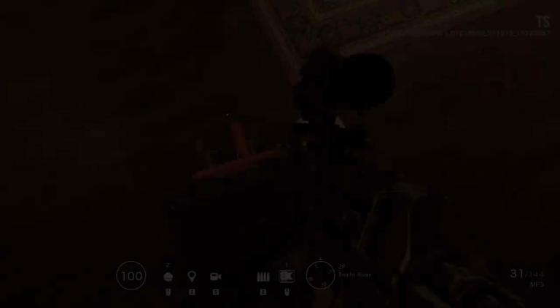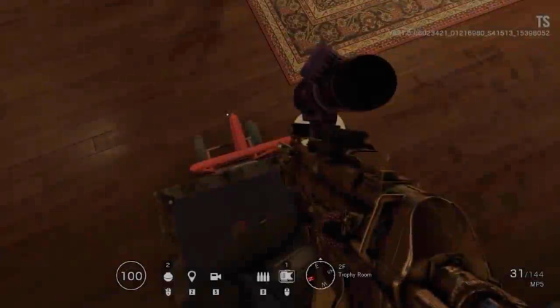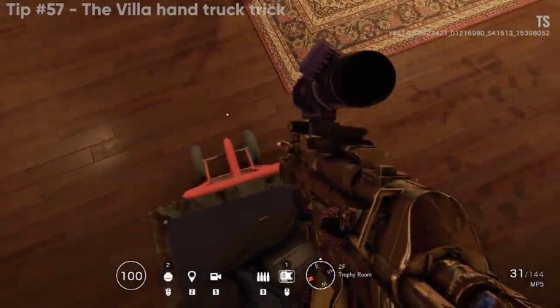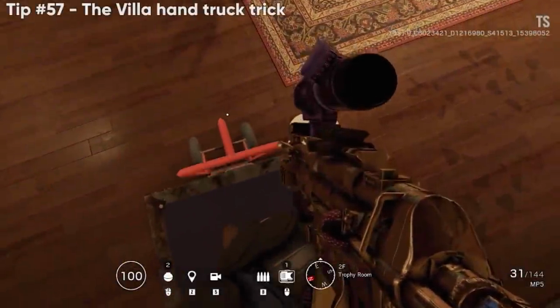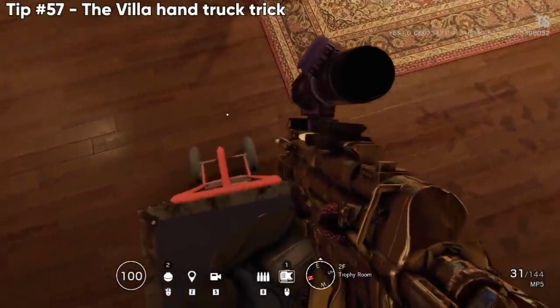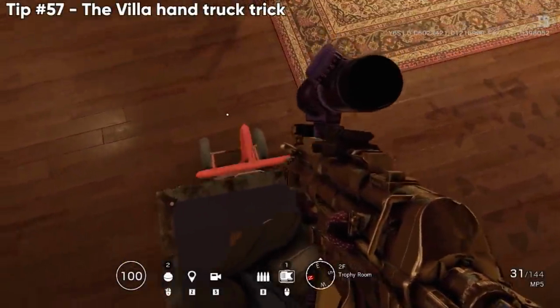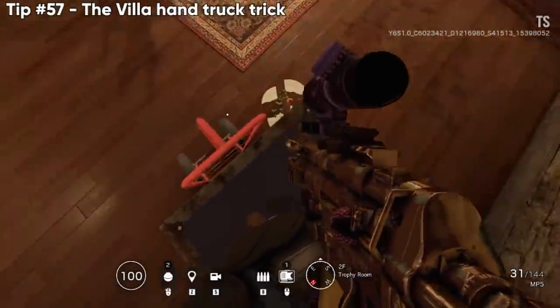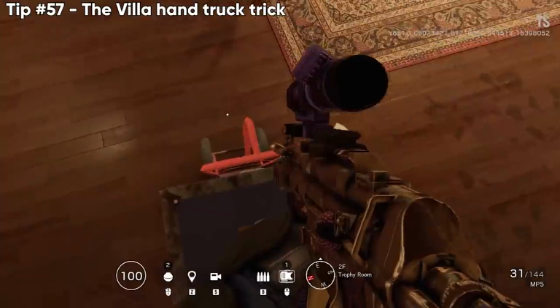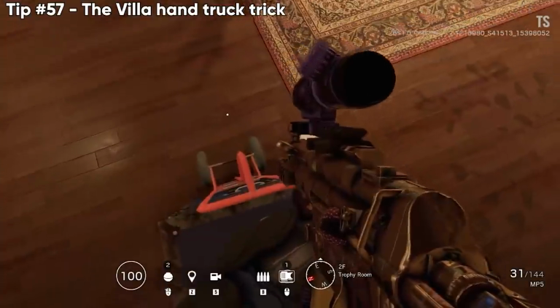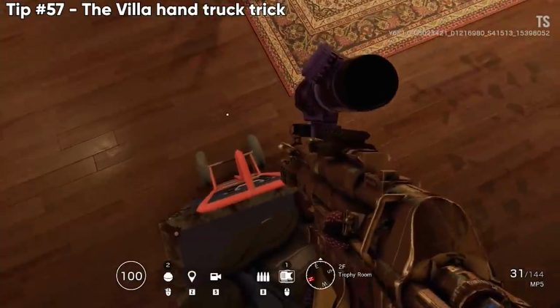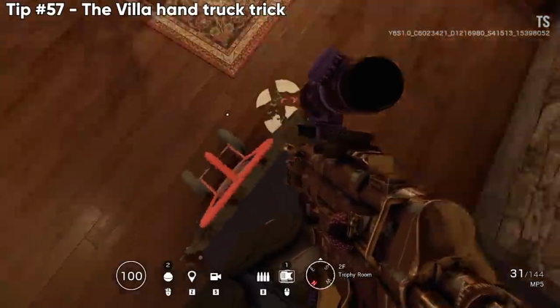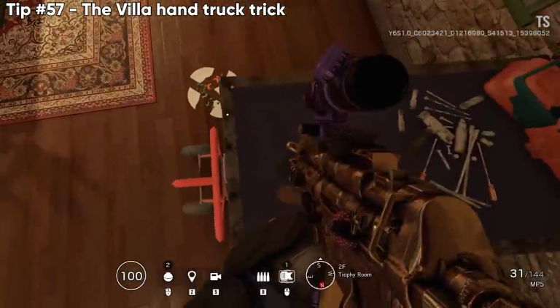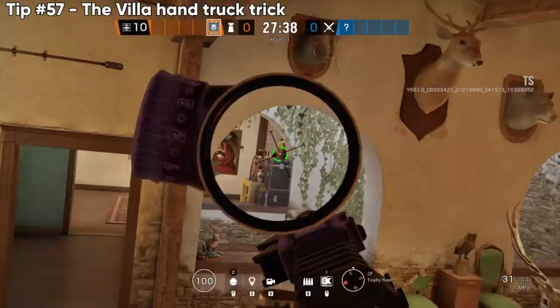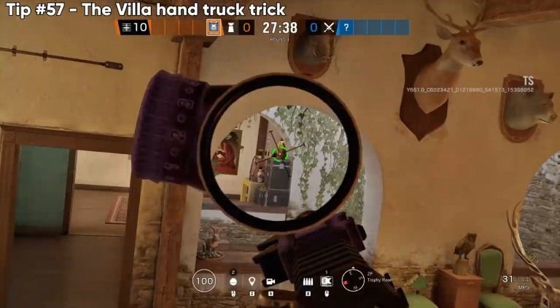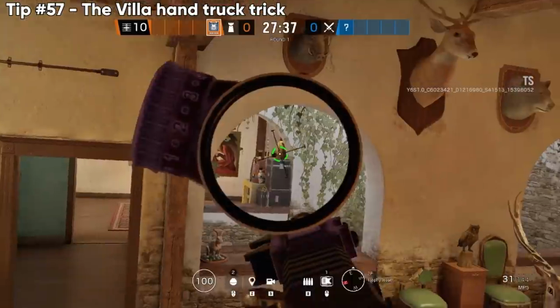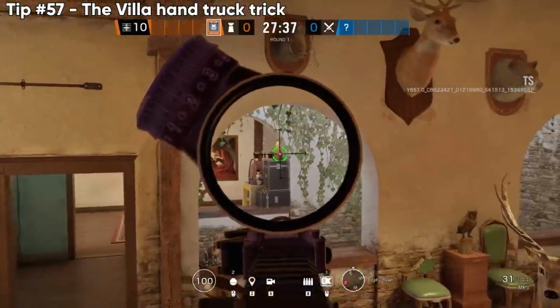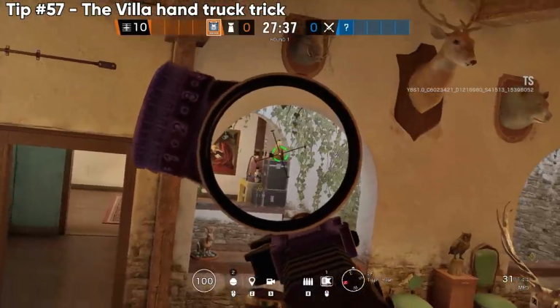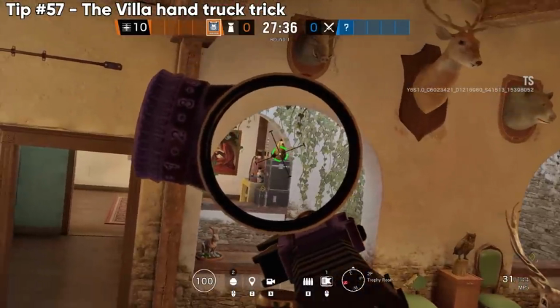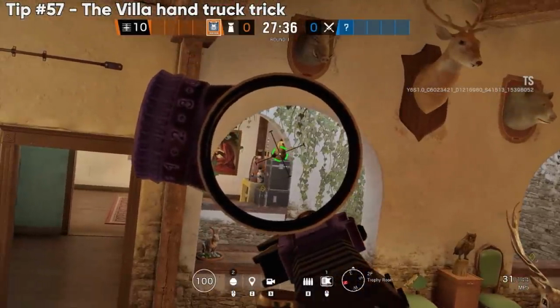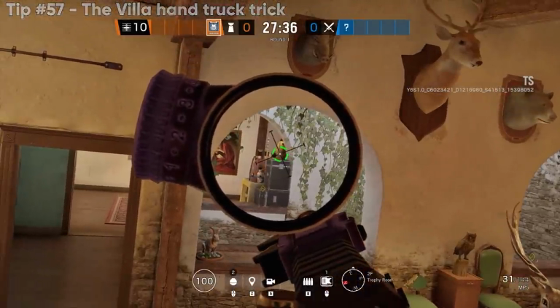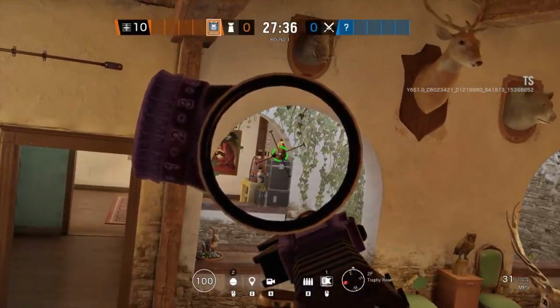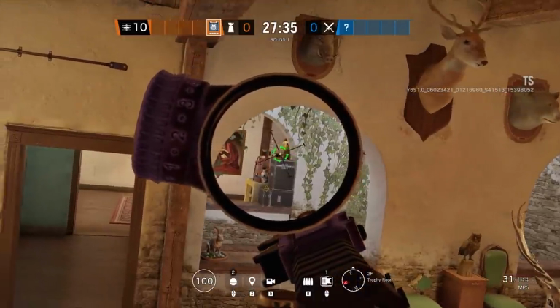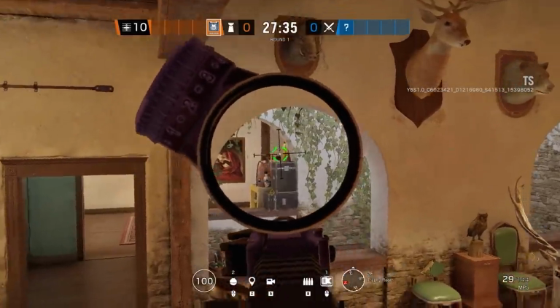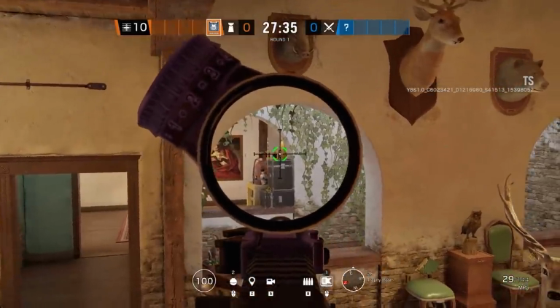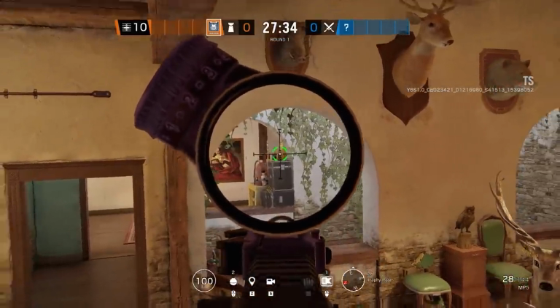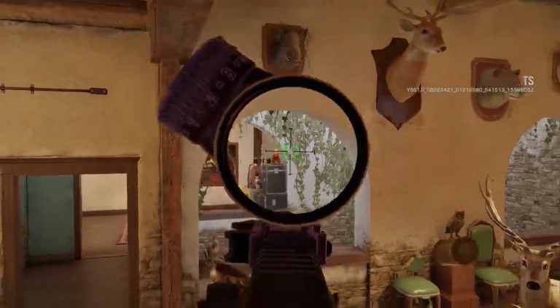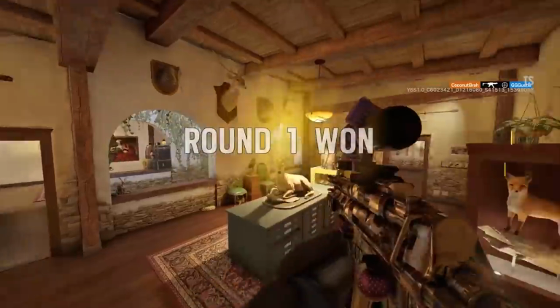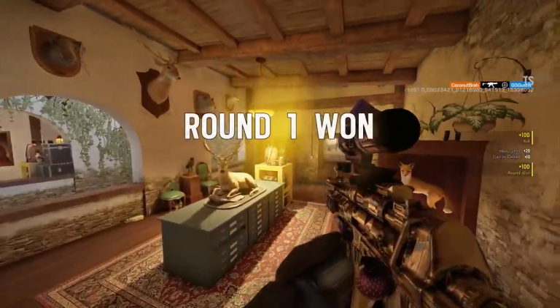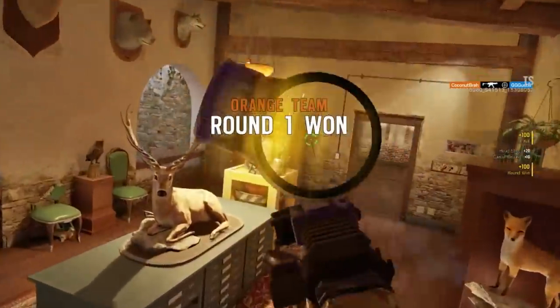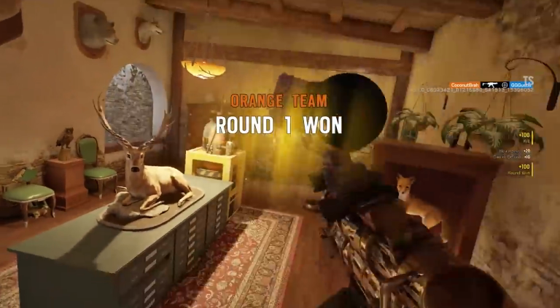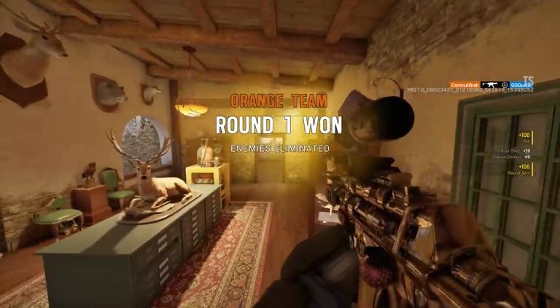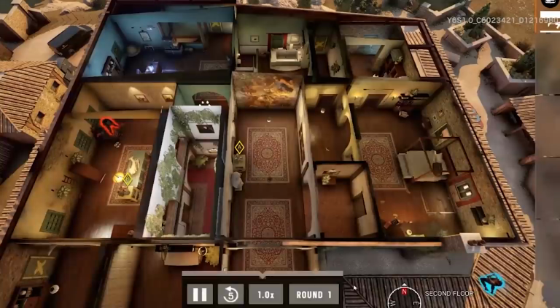You can elevate yourself on this red hand truck and get angles on anybody vaulting by the fireplace window in master bedroom — they're going to get absolutely slapped.